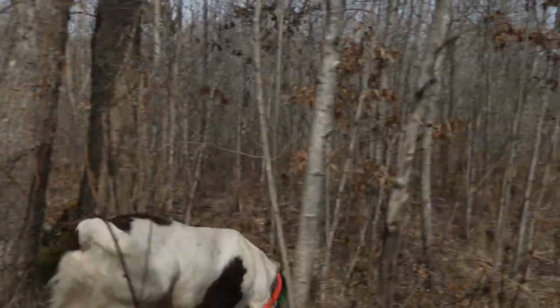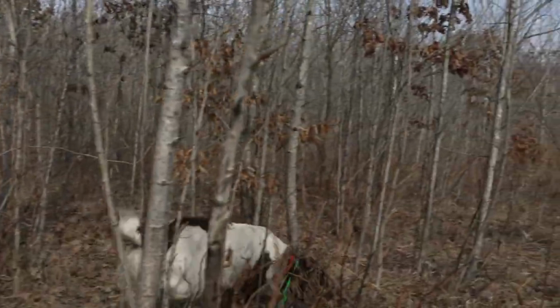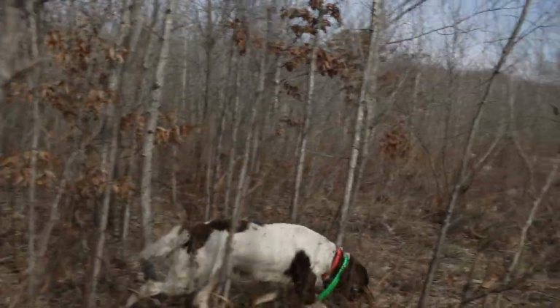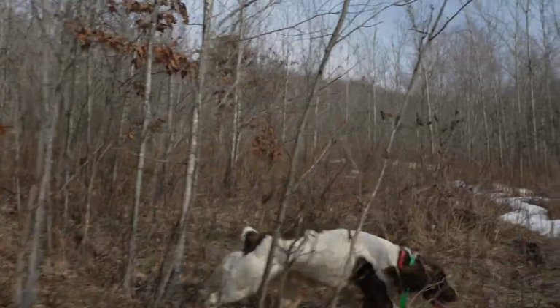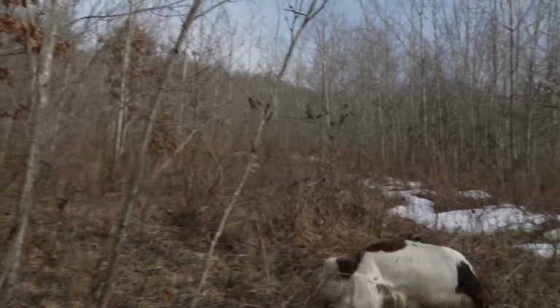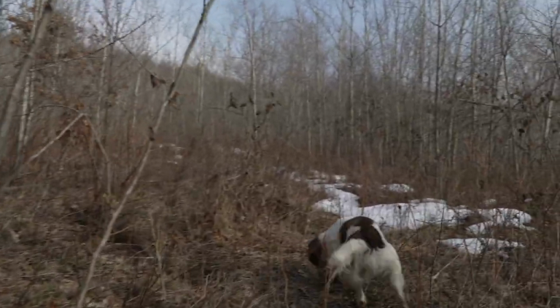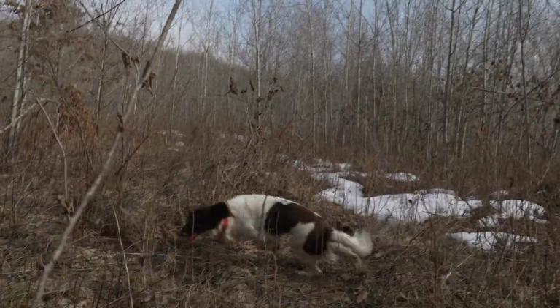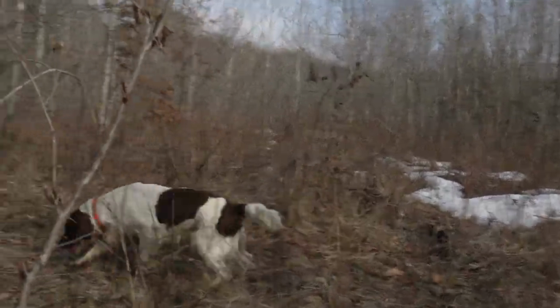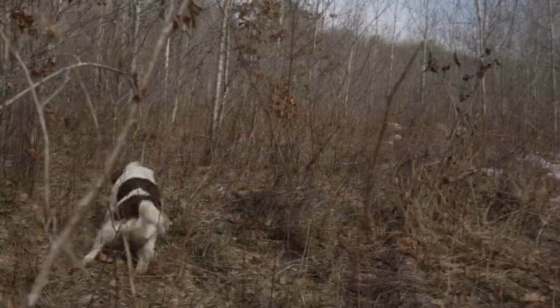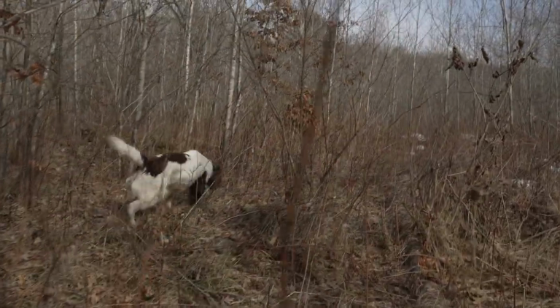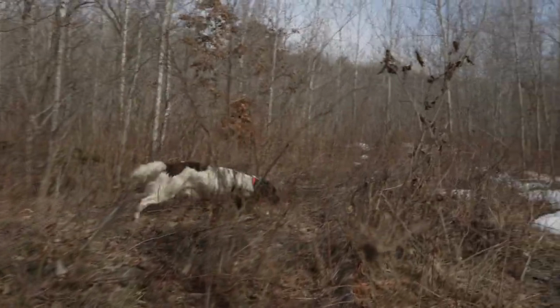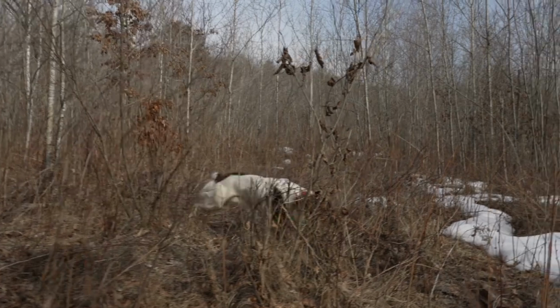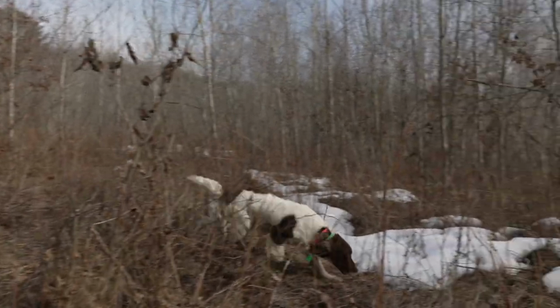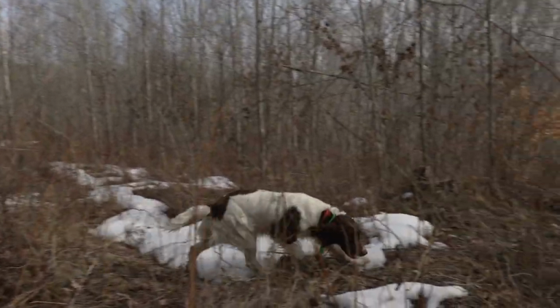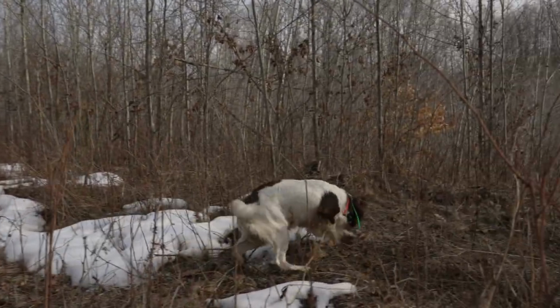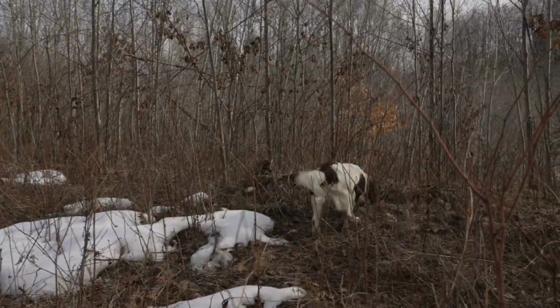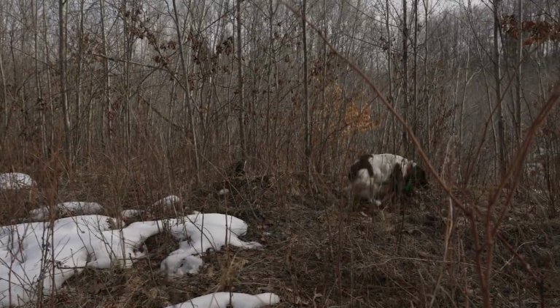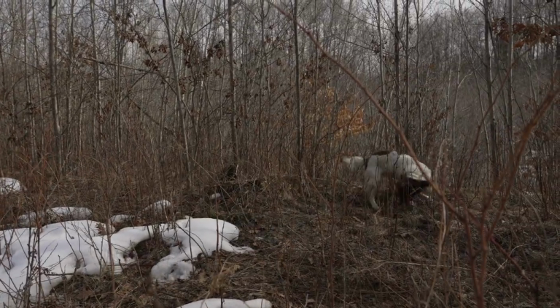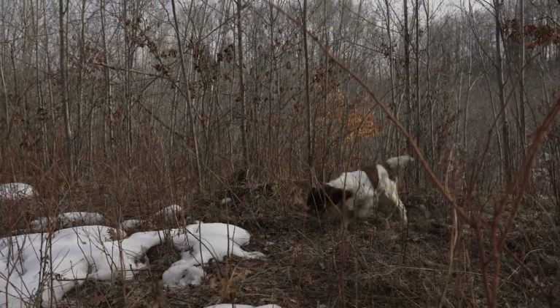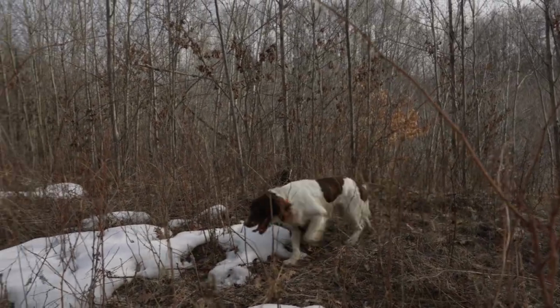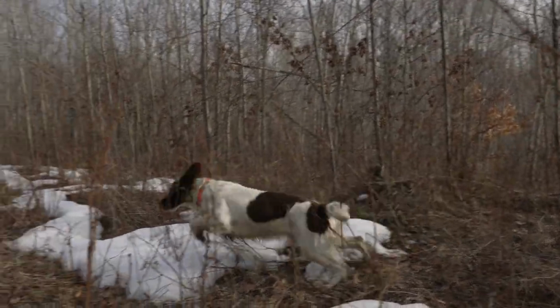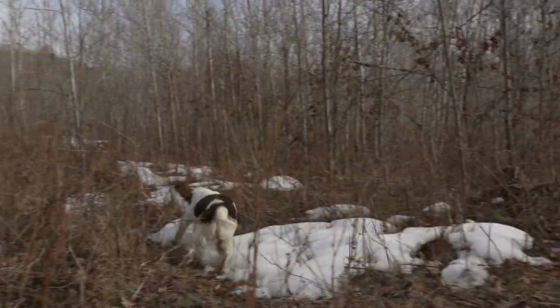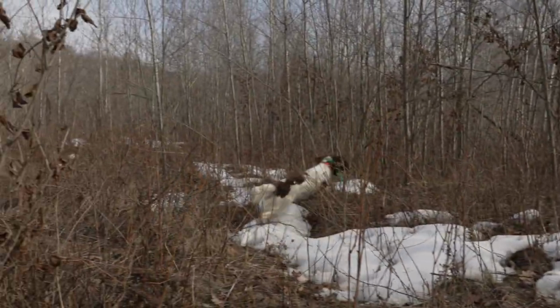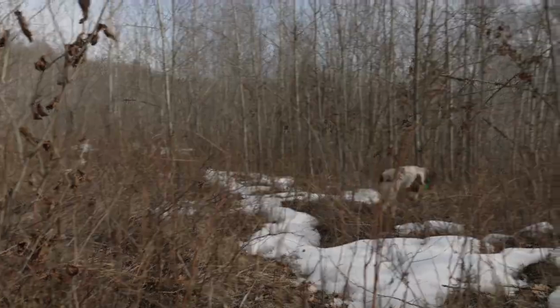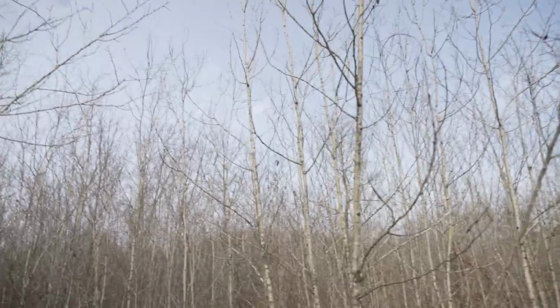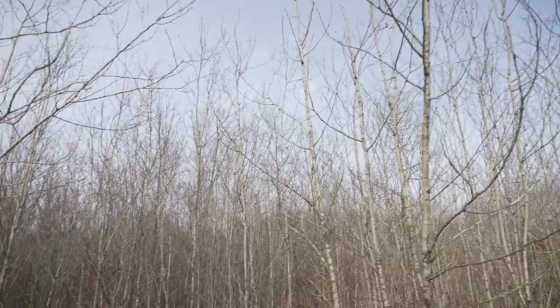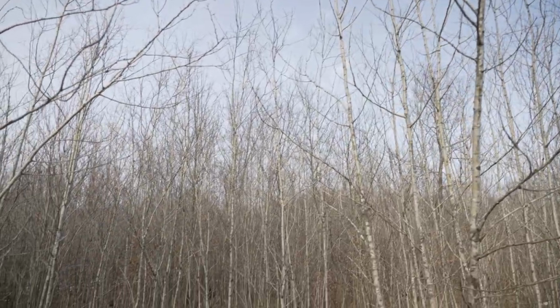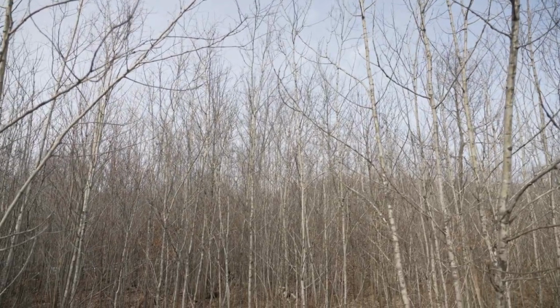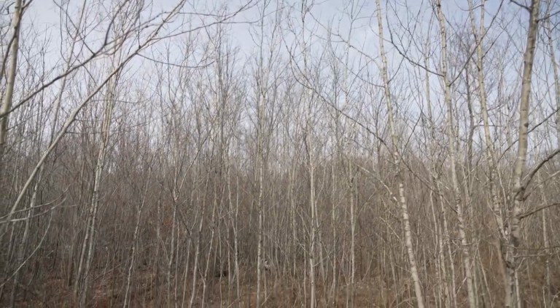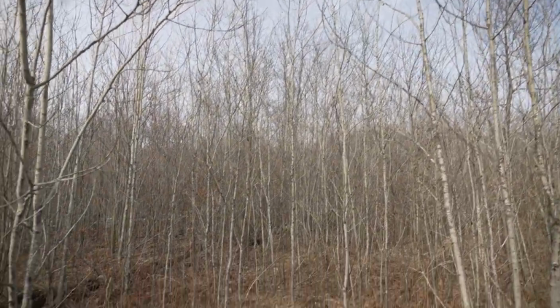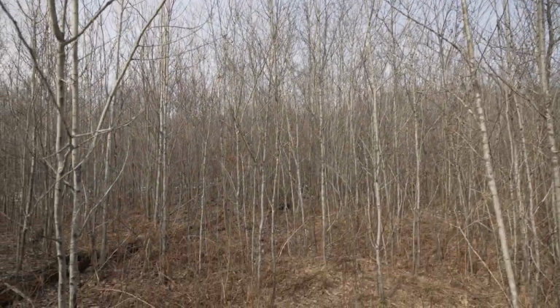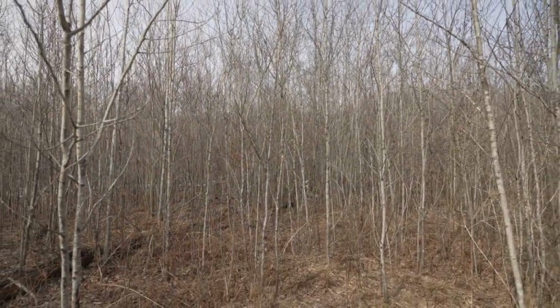Rush is about to get birdy here in a second just off camera, and he does a nice job of pushing this woodcock into the sky. Unfortunately I just didn't have the camera in position for it.